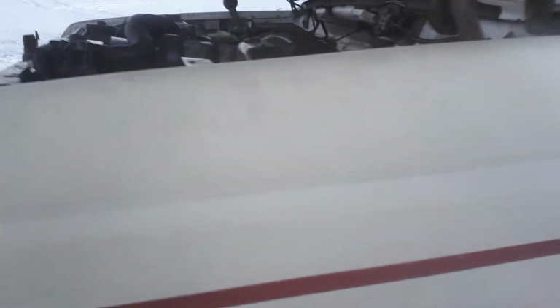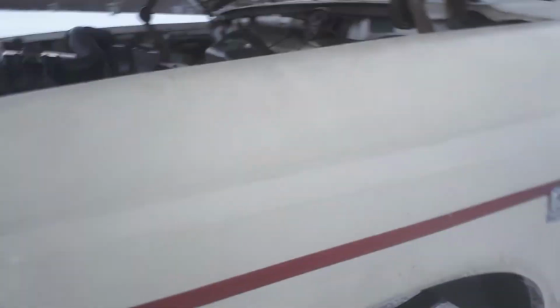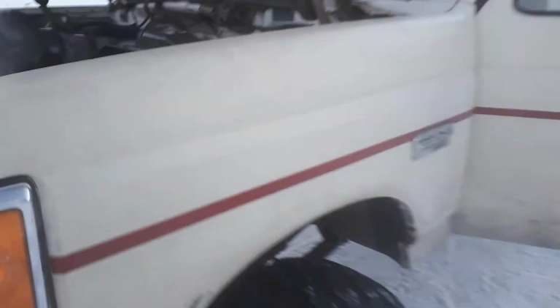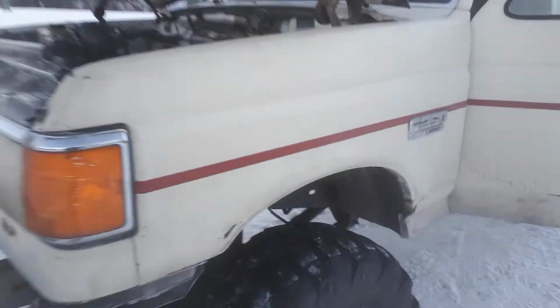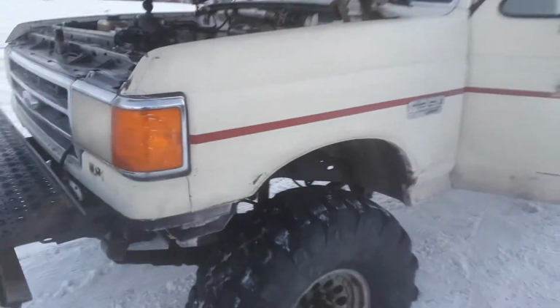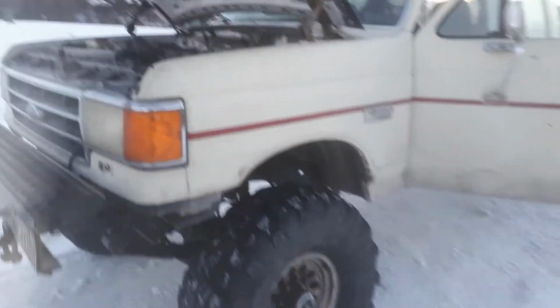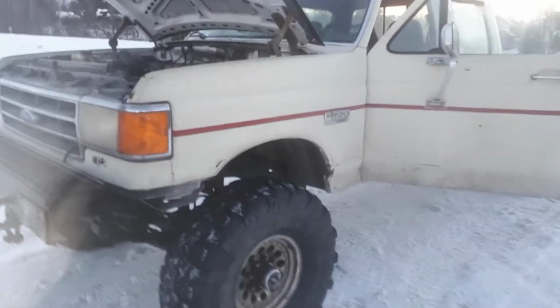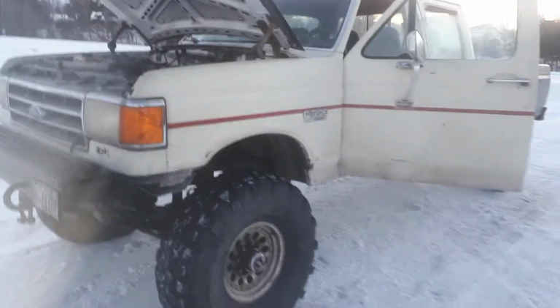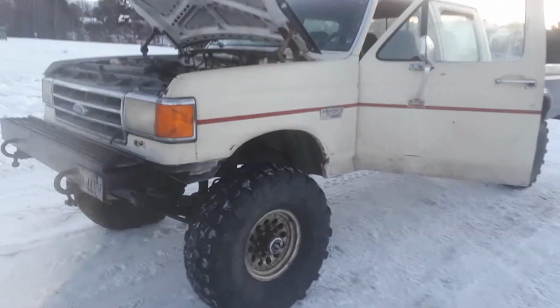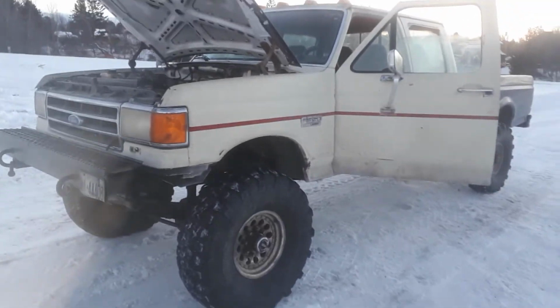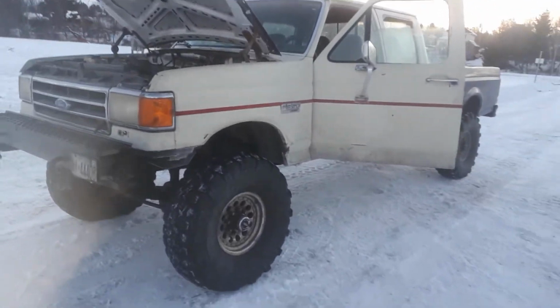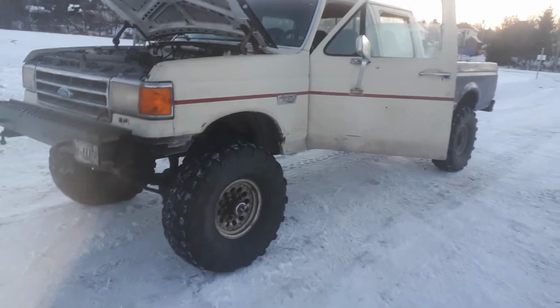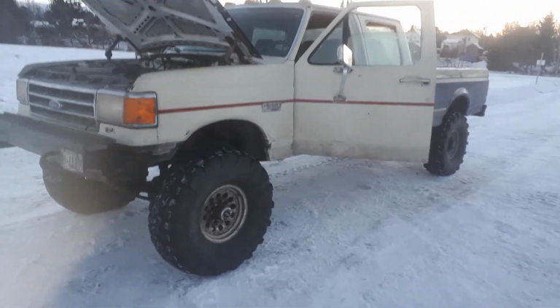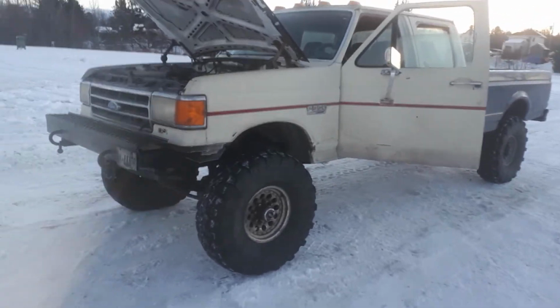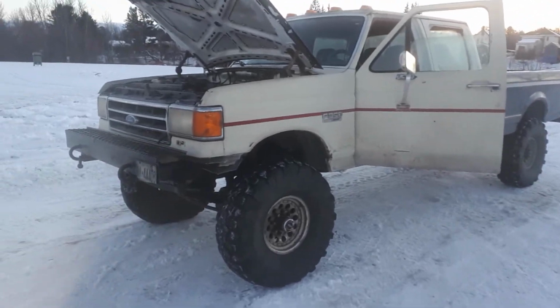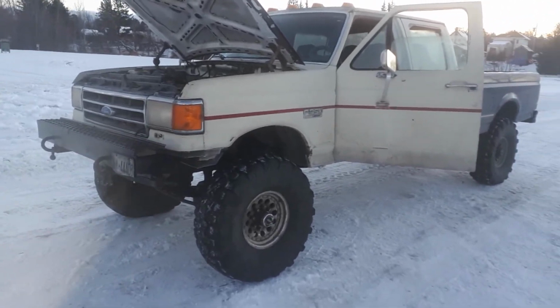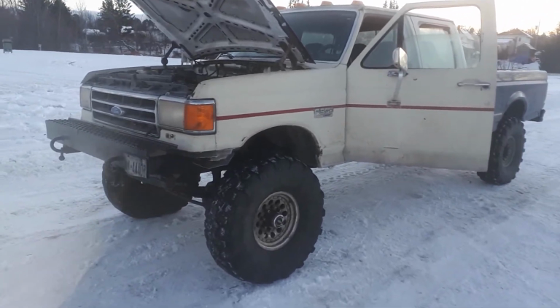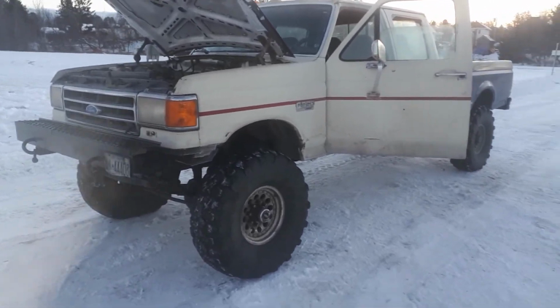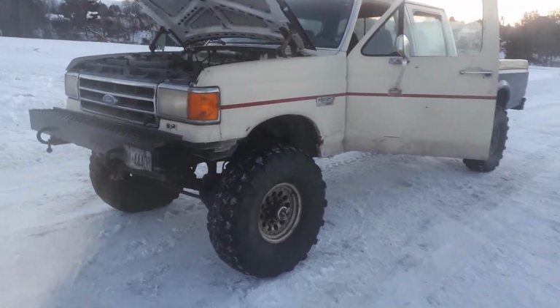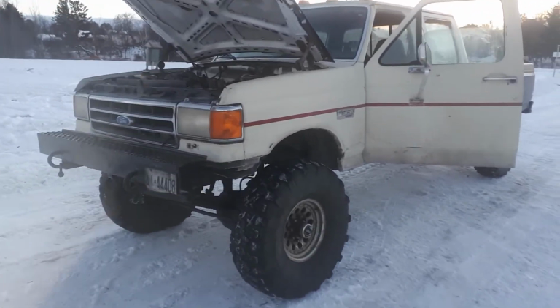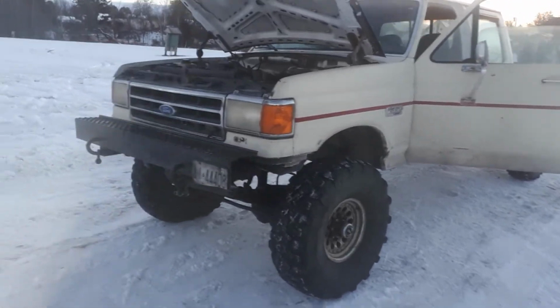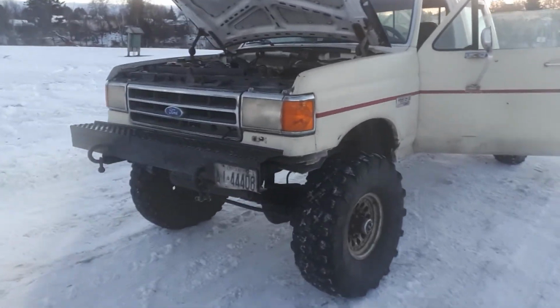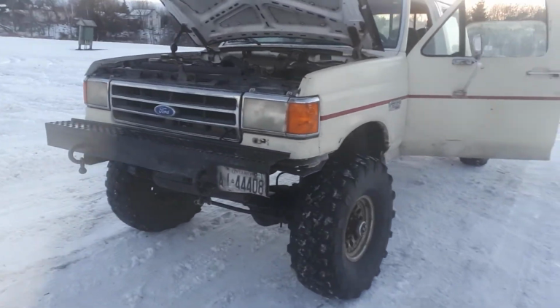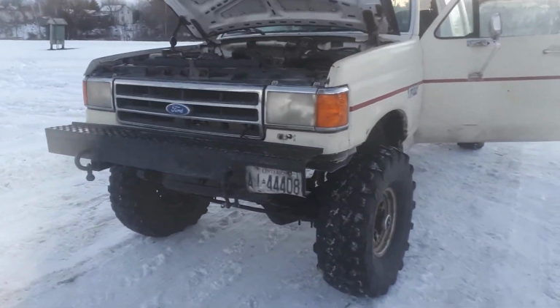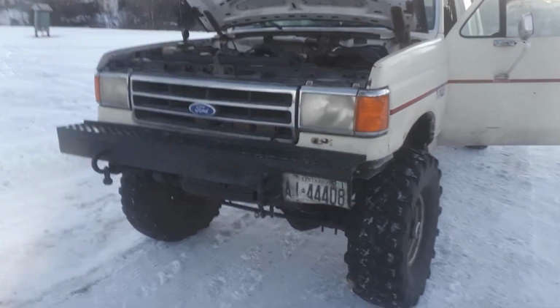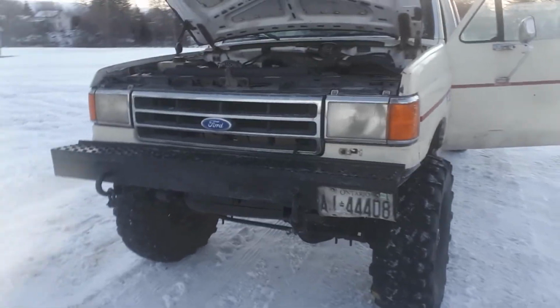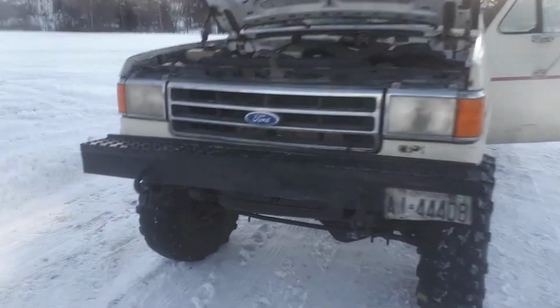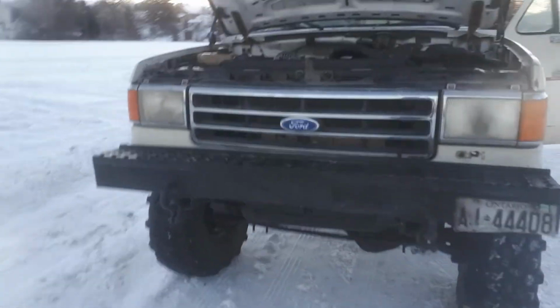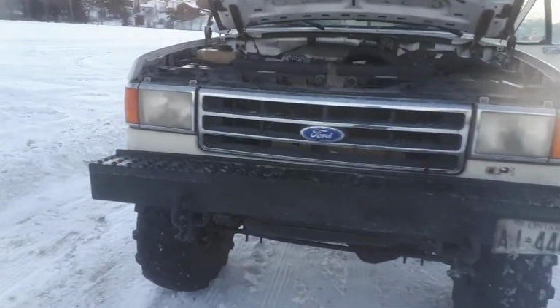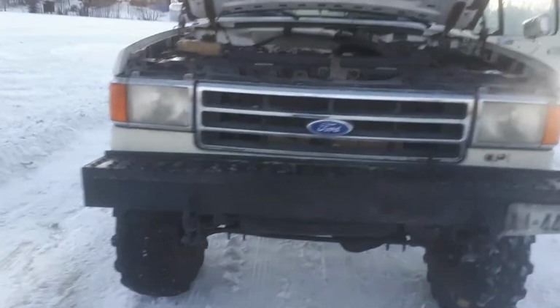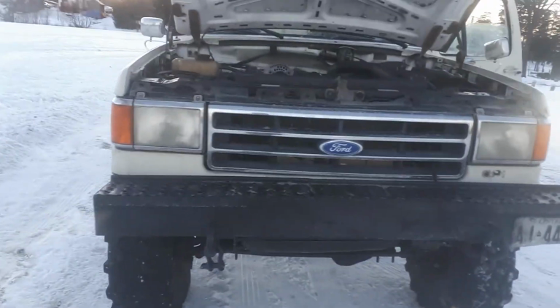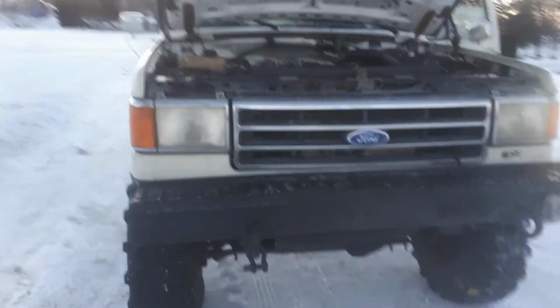Anyway, I just figured I'd make this the last part of the series of overhauls for this particular unit.